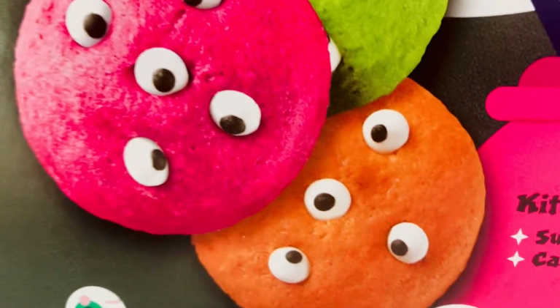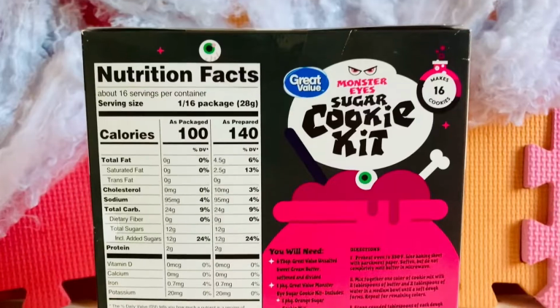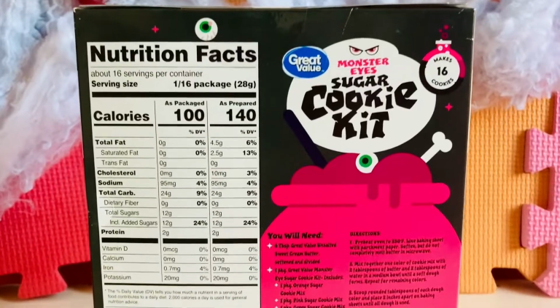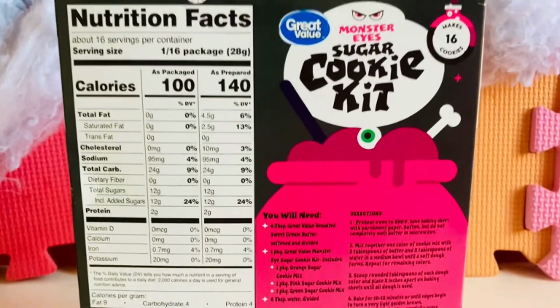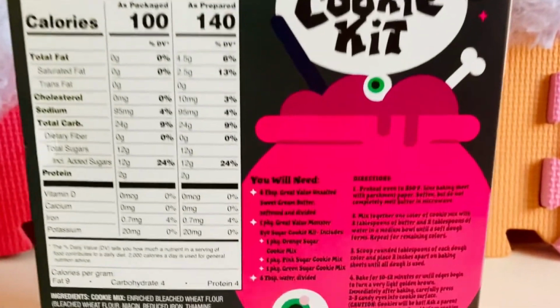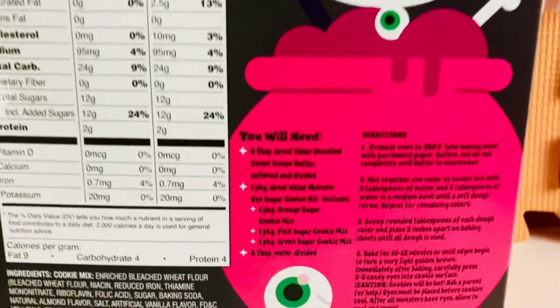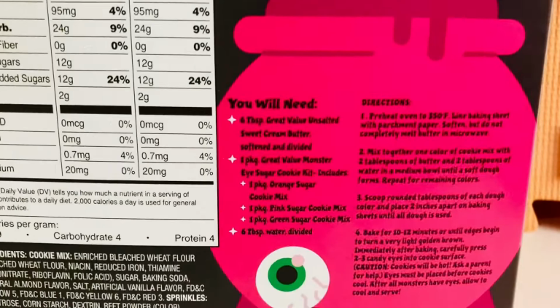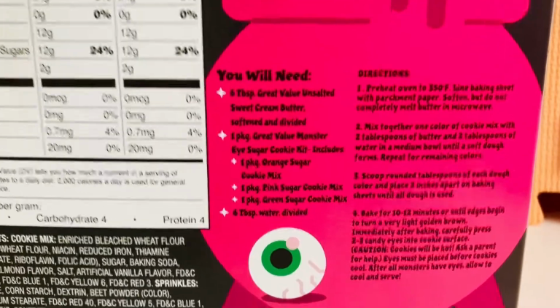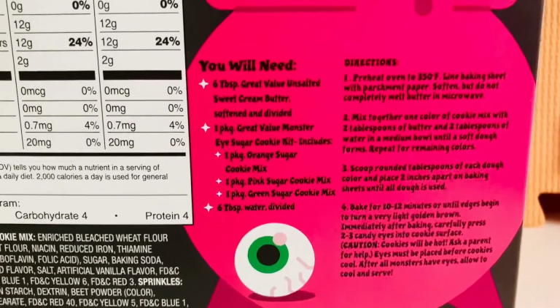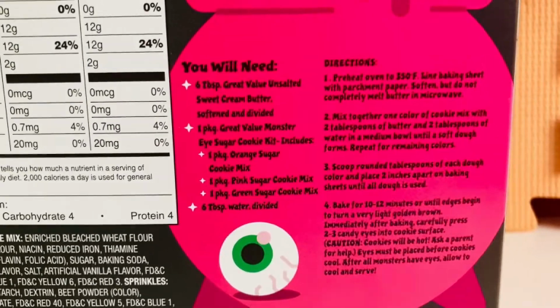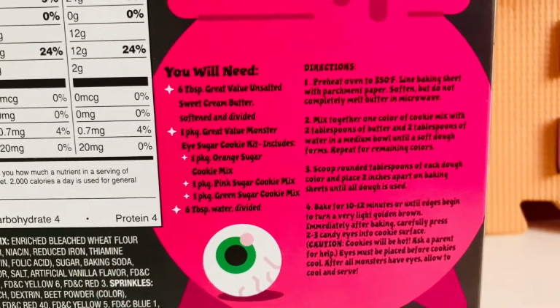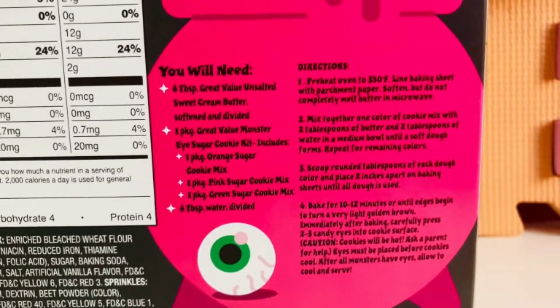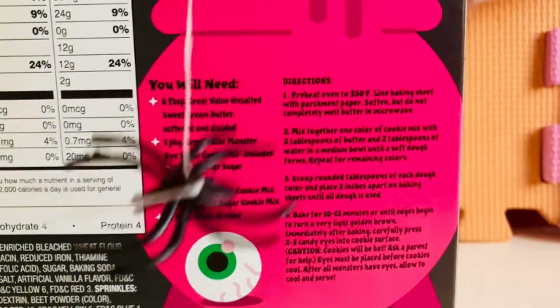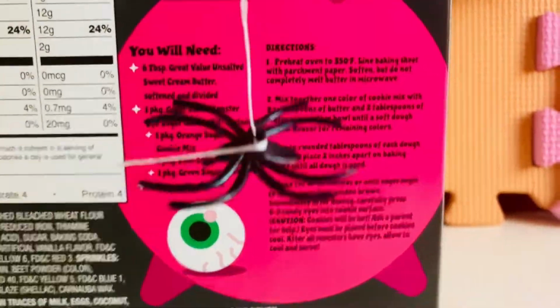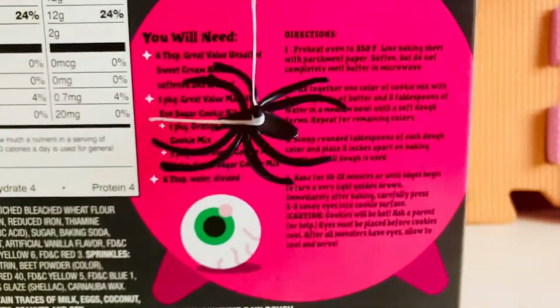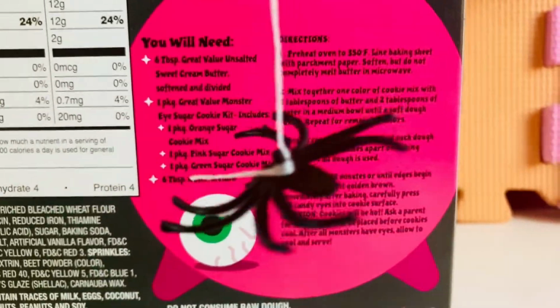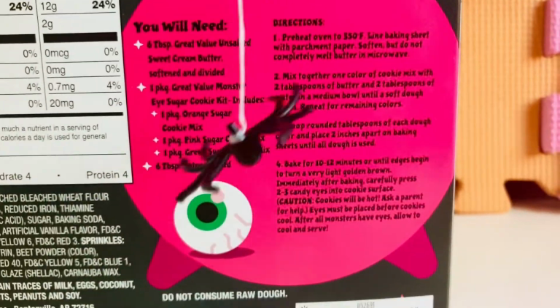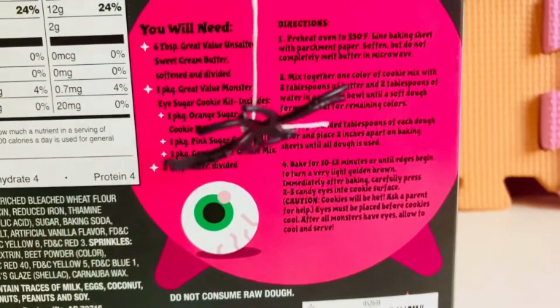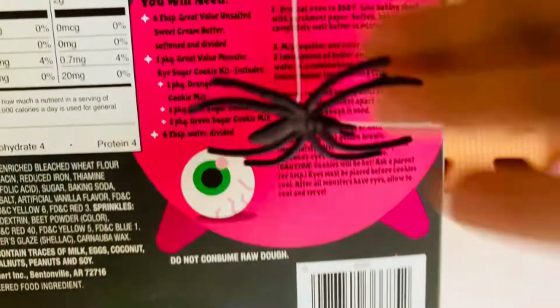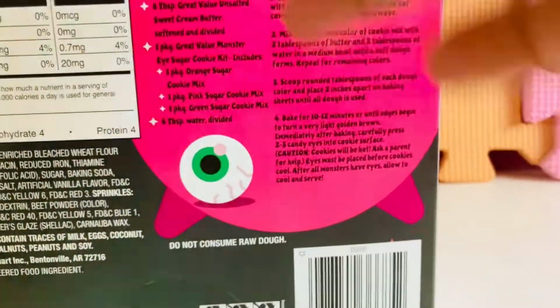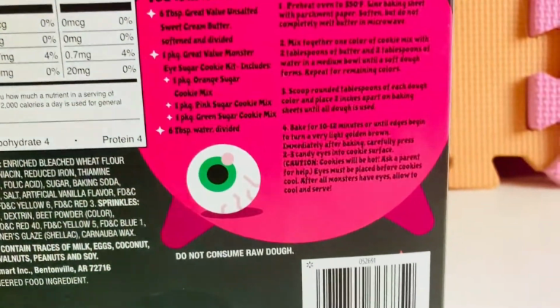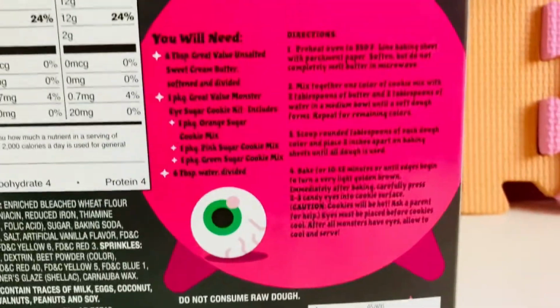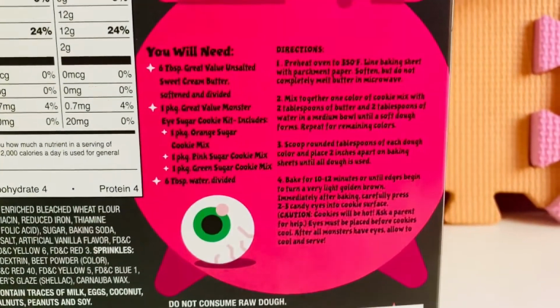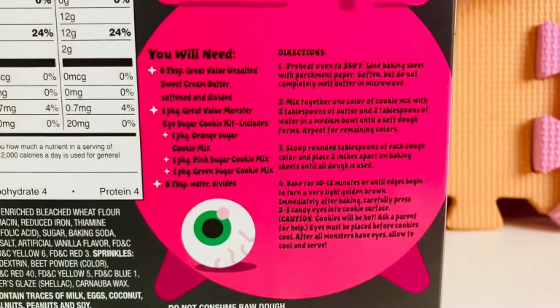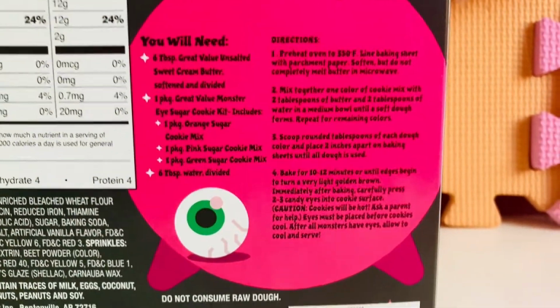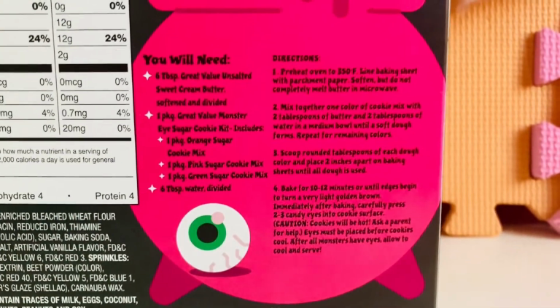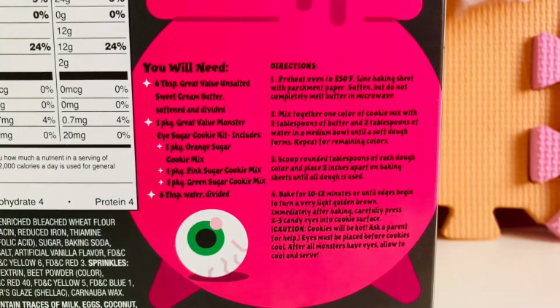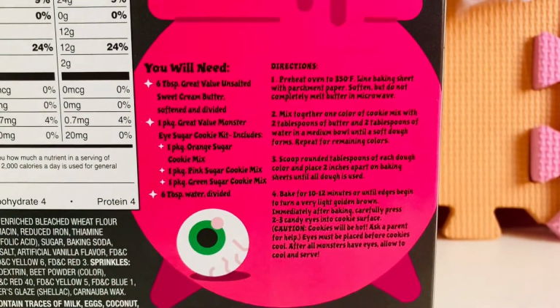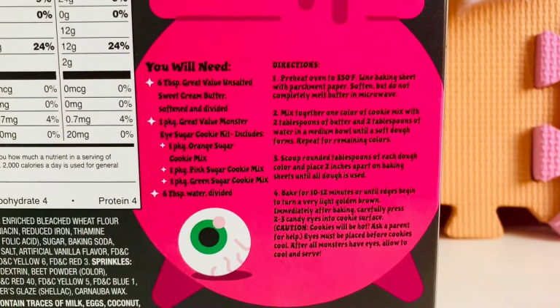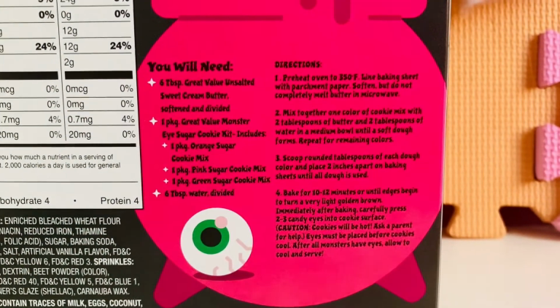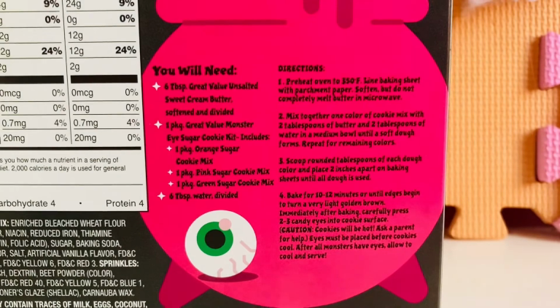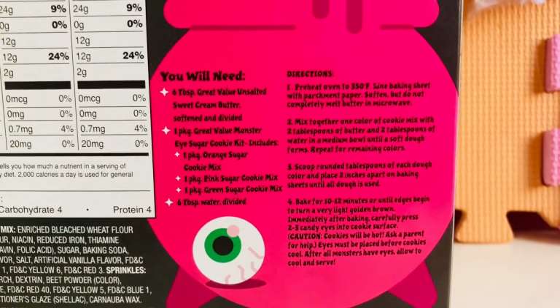The box lets you know everything that you will need. There's a spider! Shoo shoo! It tells you everything that you will need — let's see.